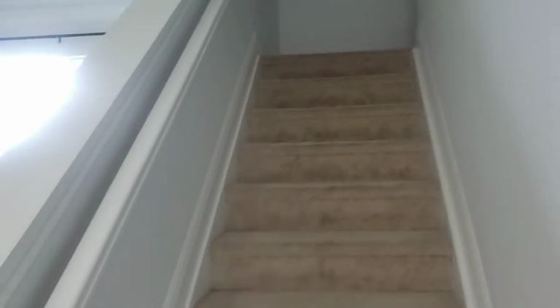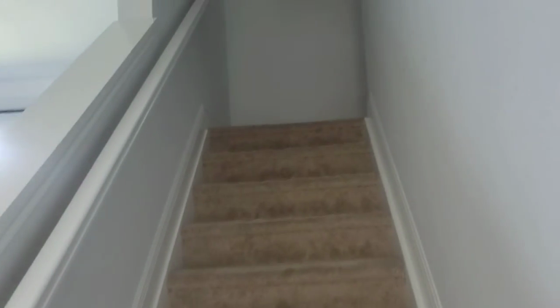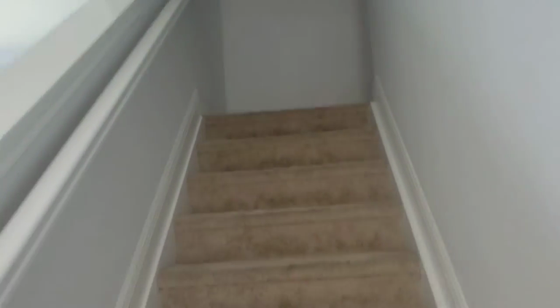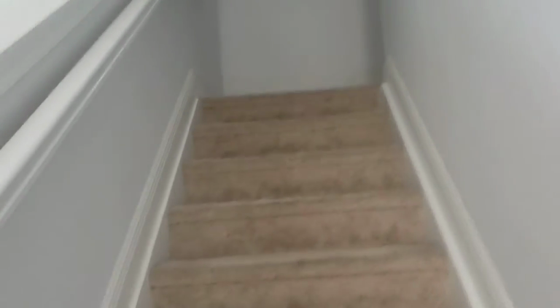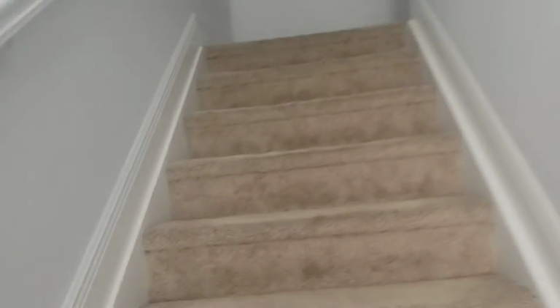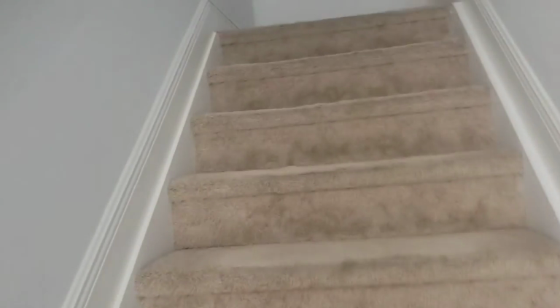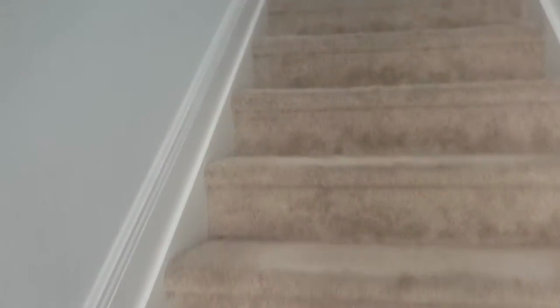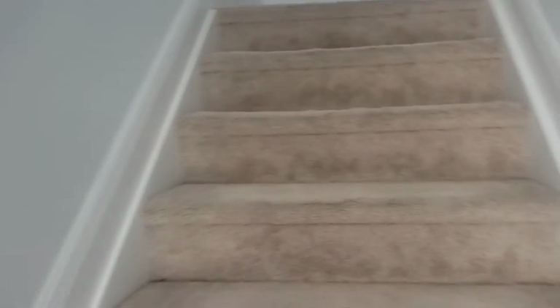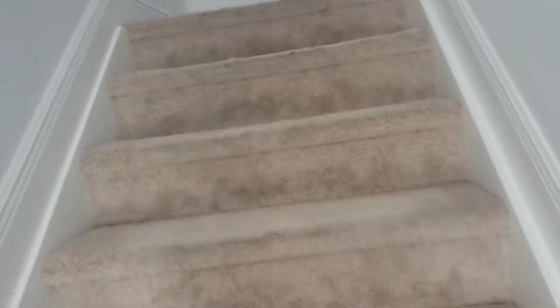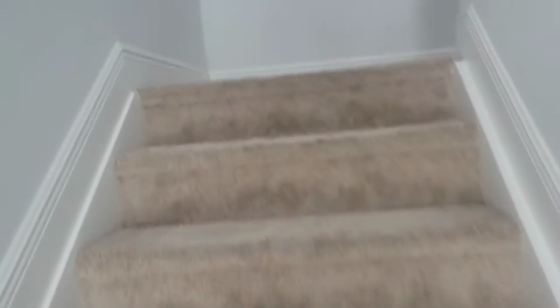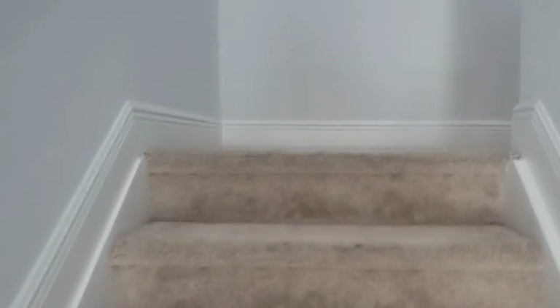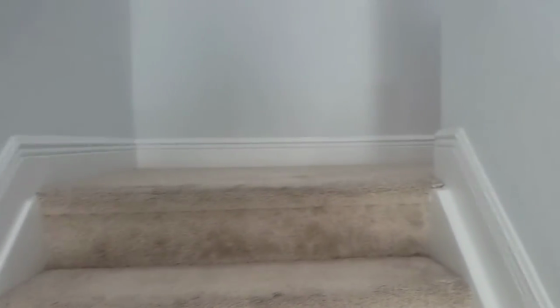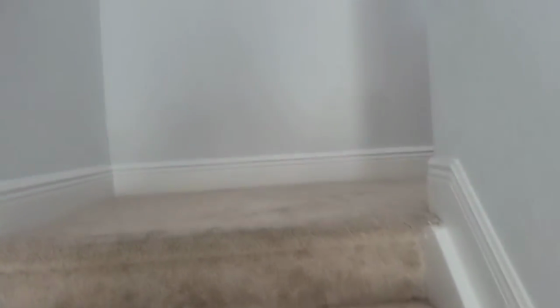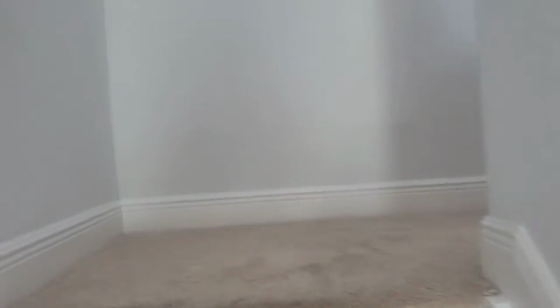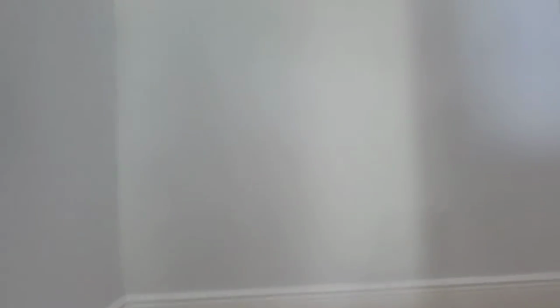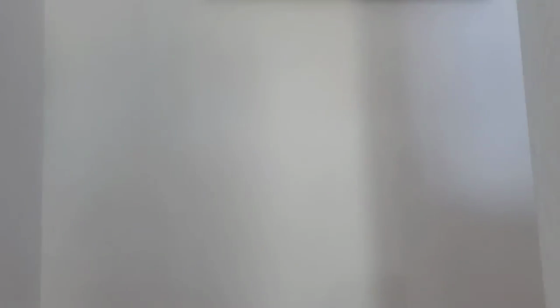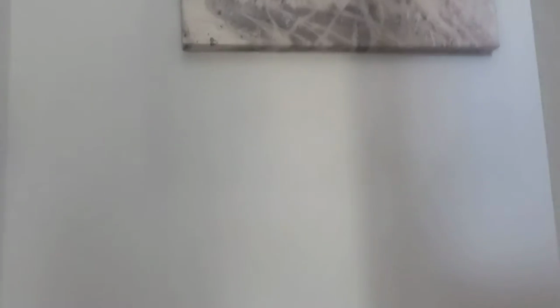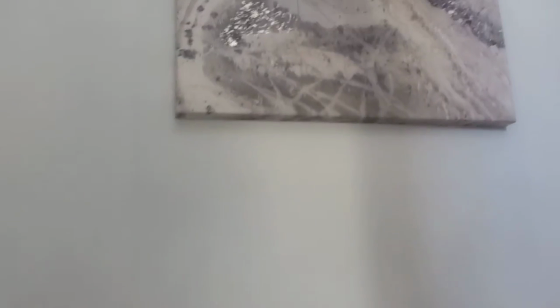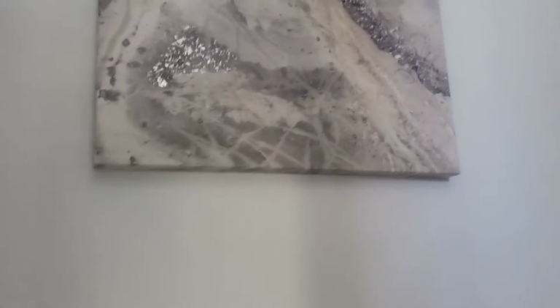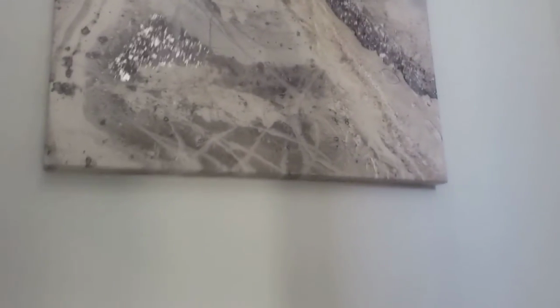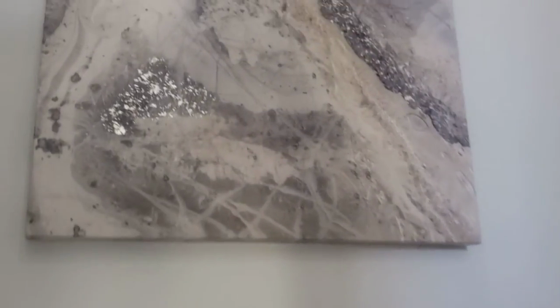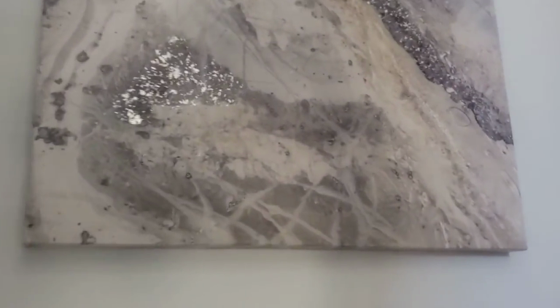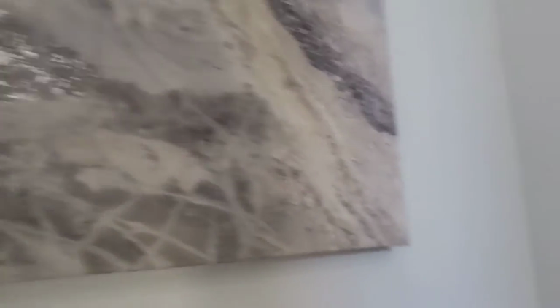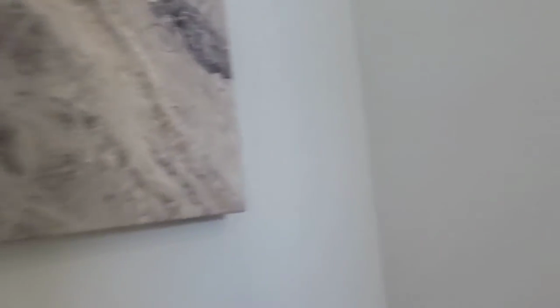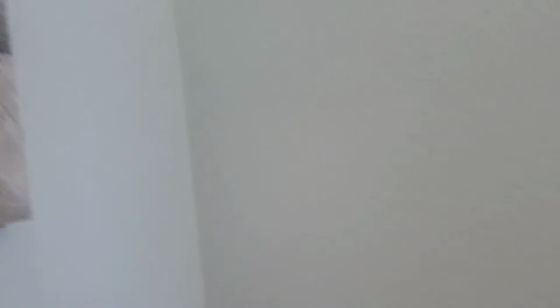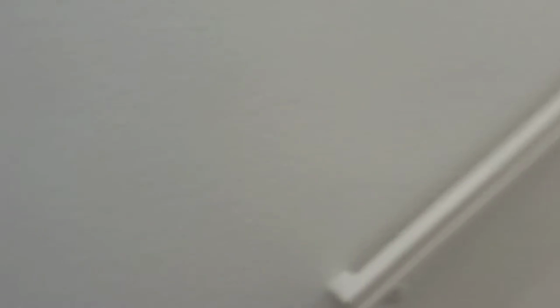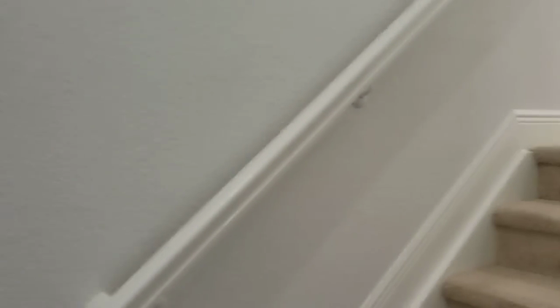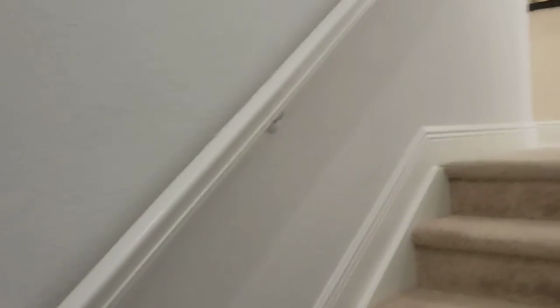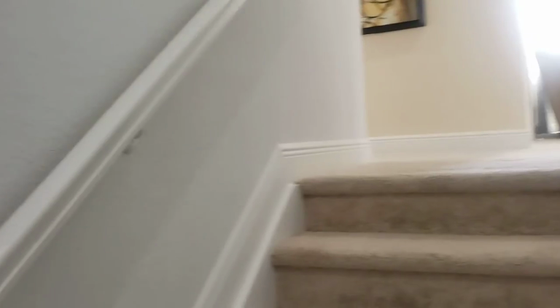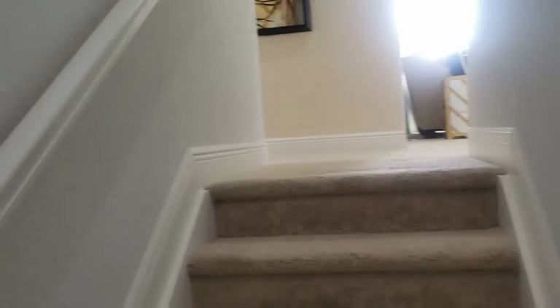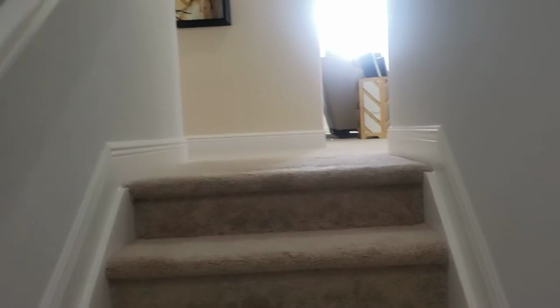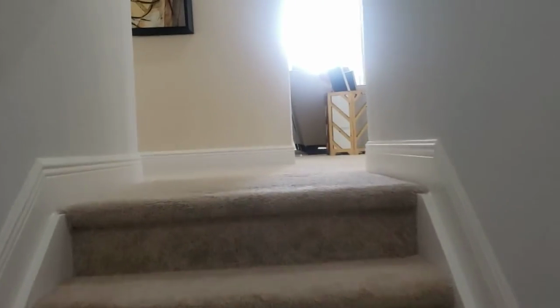Let's take a walk upstairs, y'all. The name of this model is the Biscay.